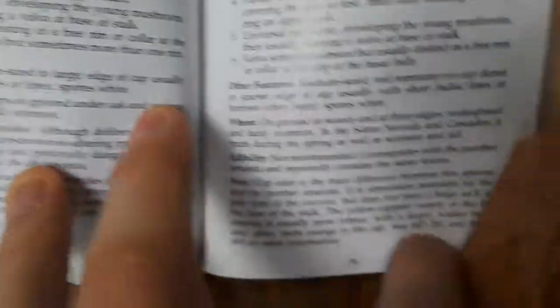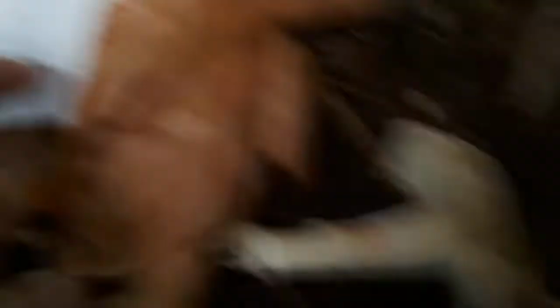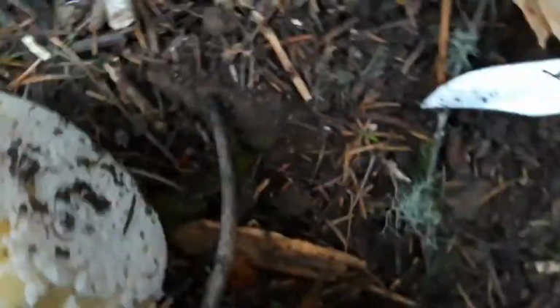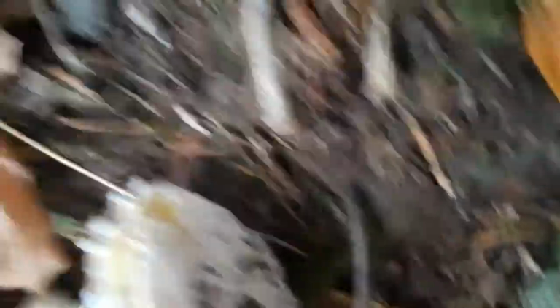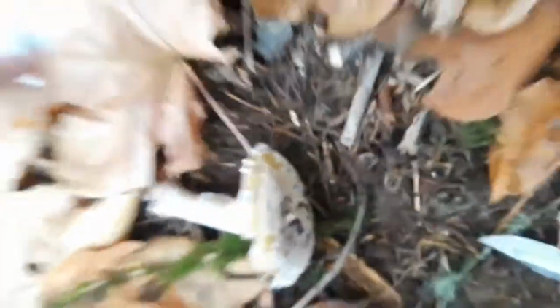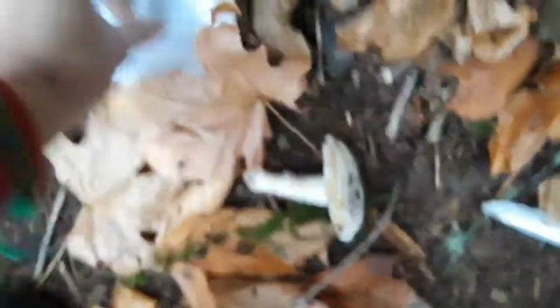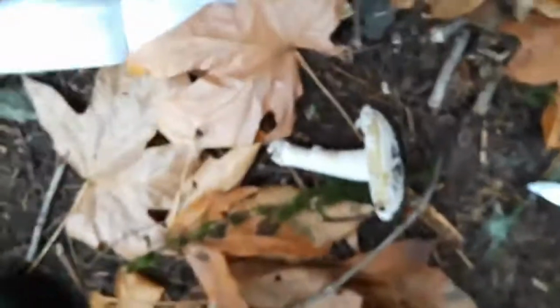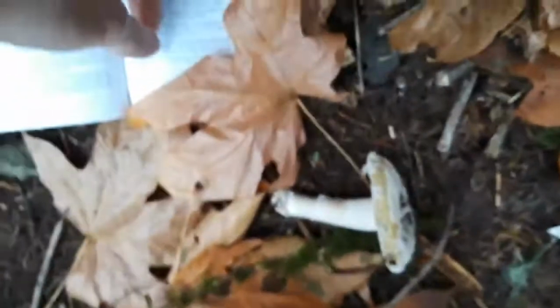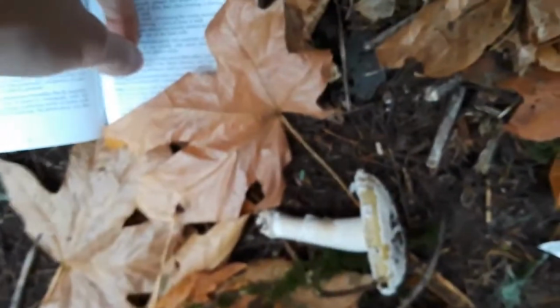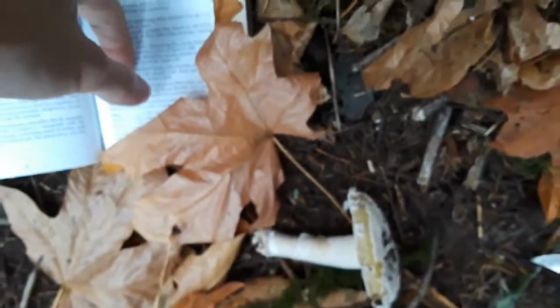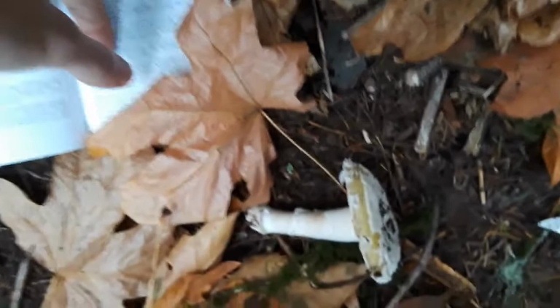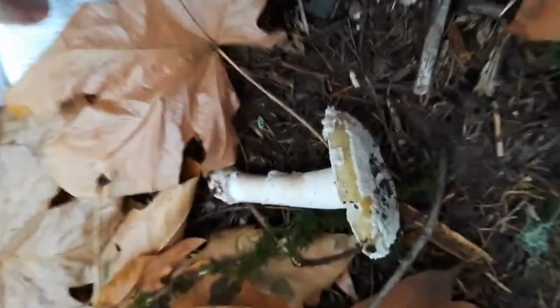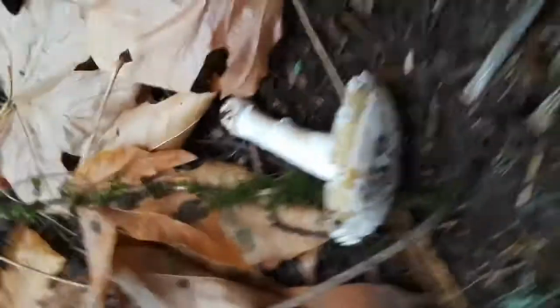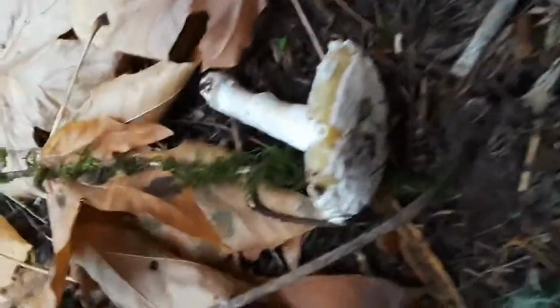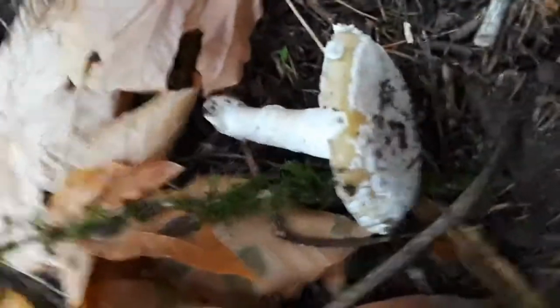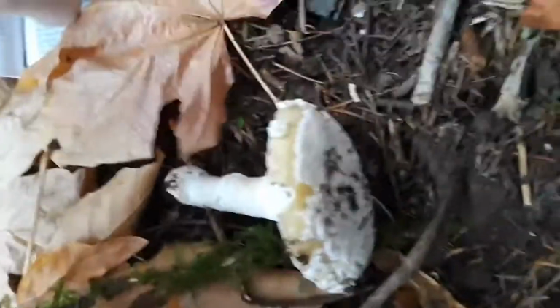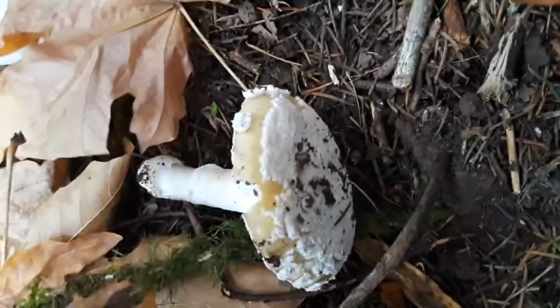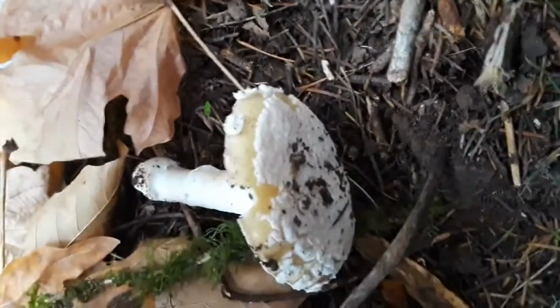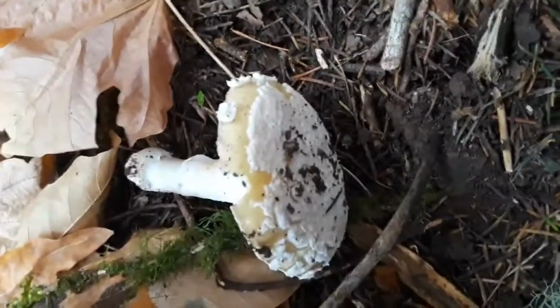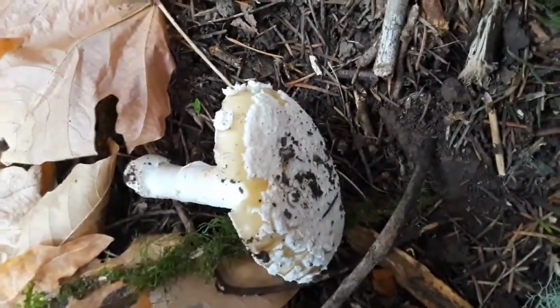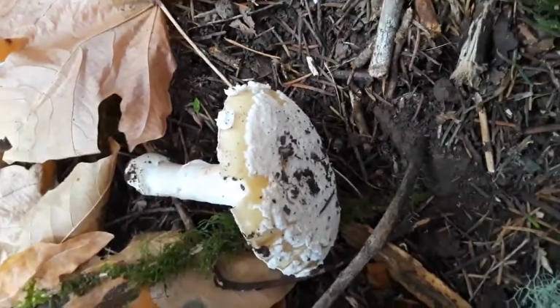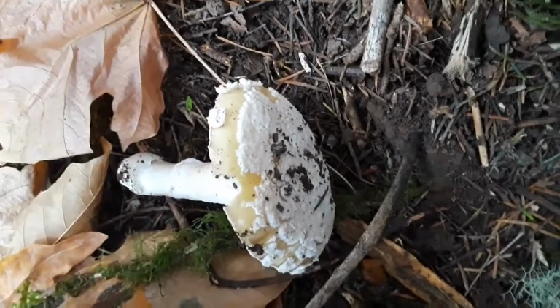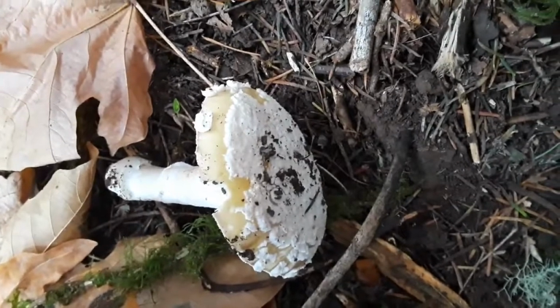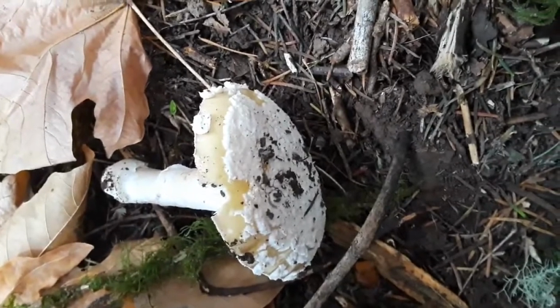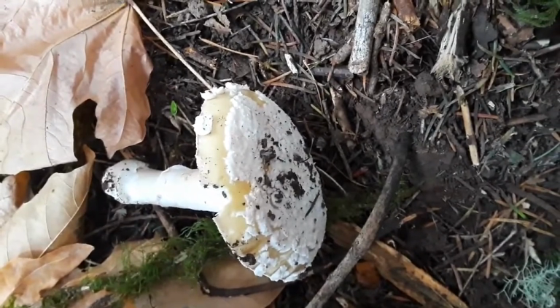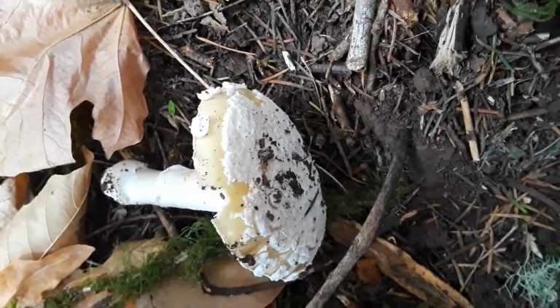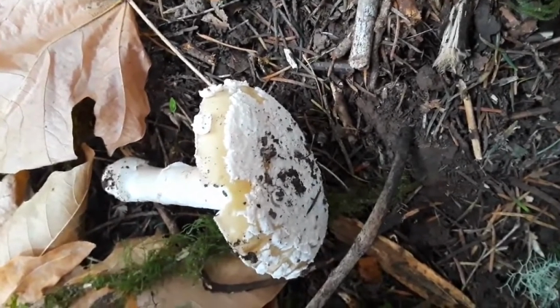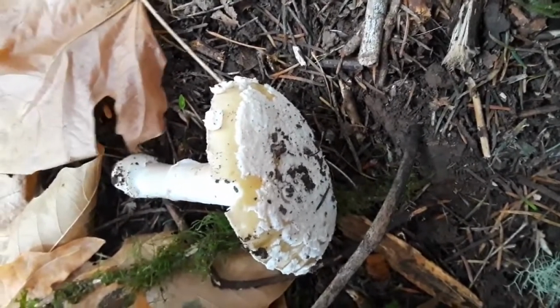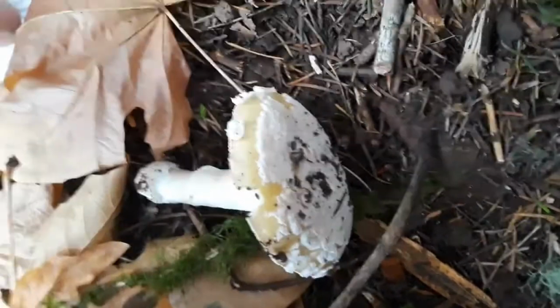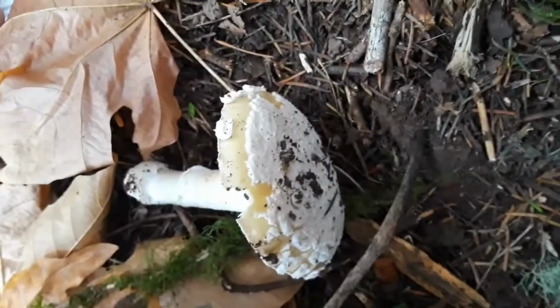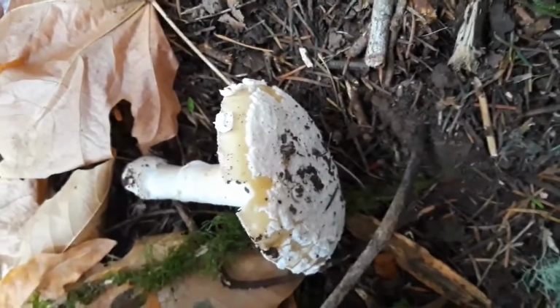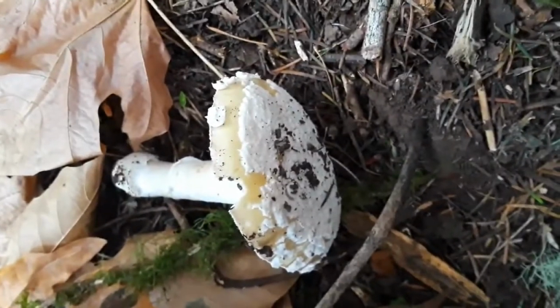I just wanted to make this for harm reduction purposes. There are ways to properly prepare this, but please do your own research and spend some time on it before ever thinking of eating a mushroom that looks like this.